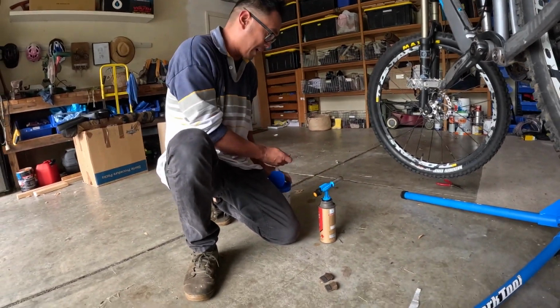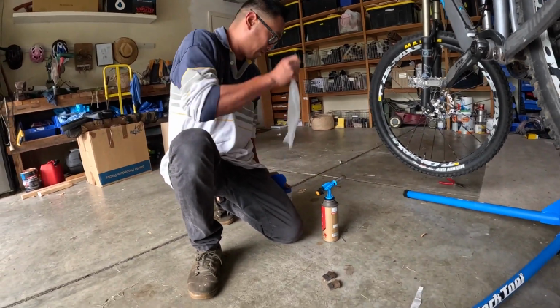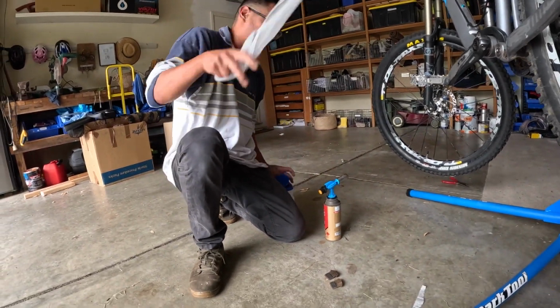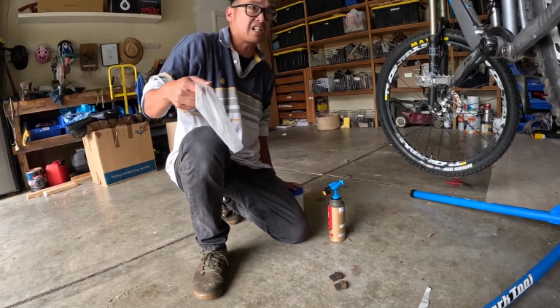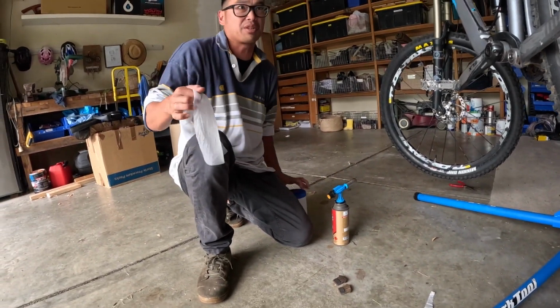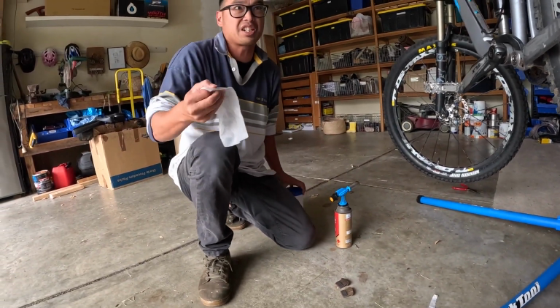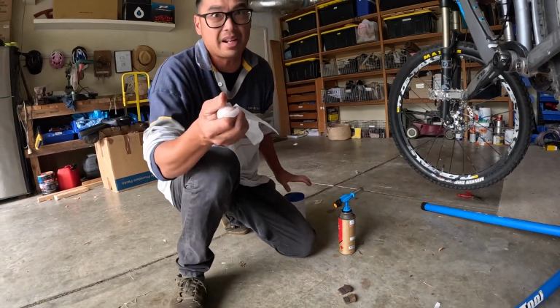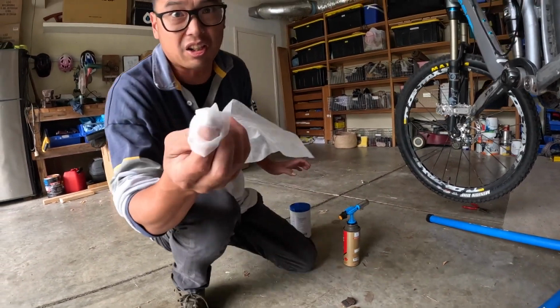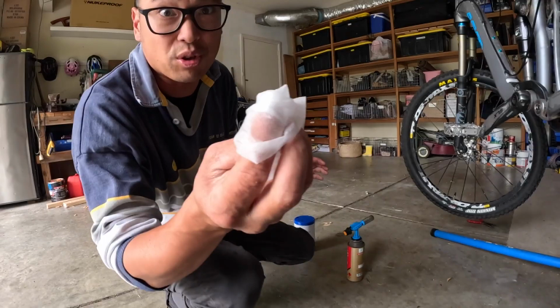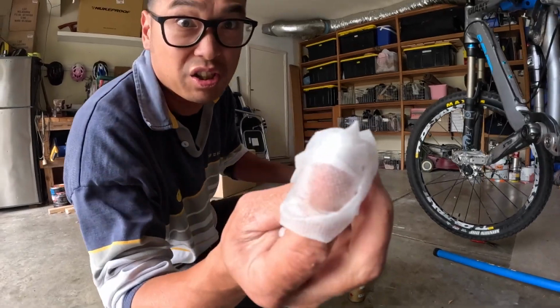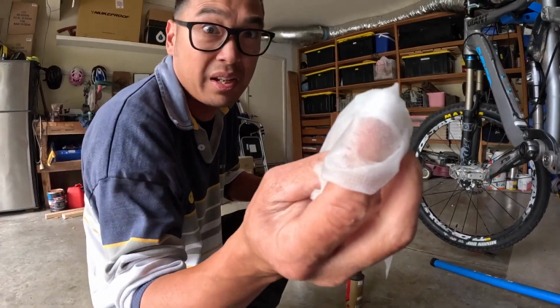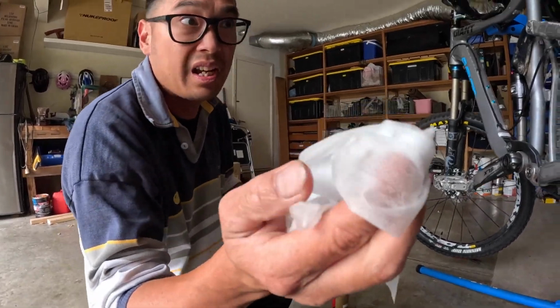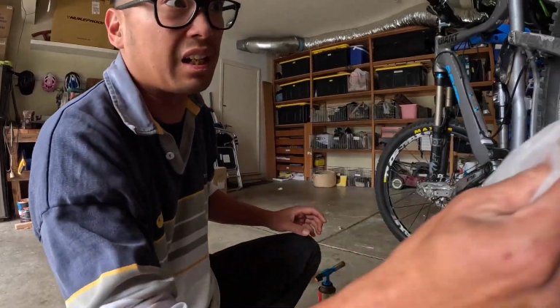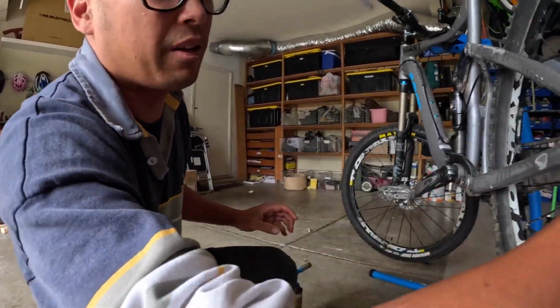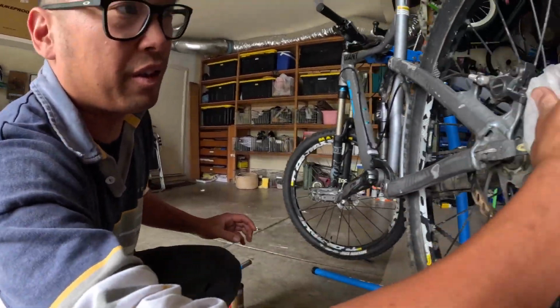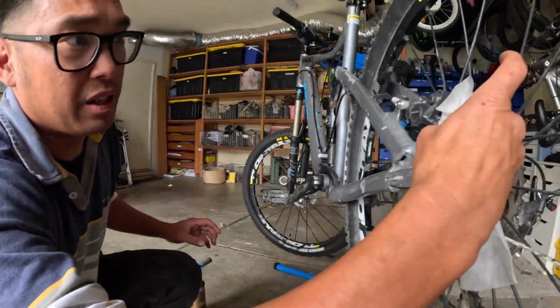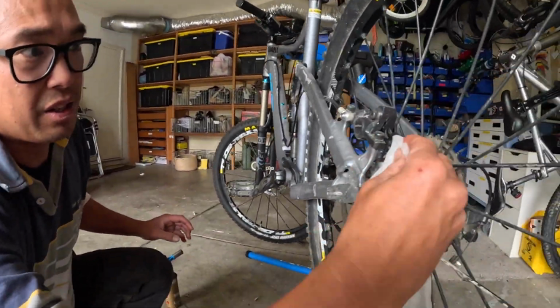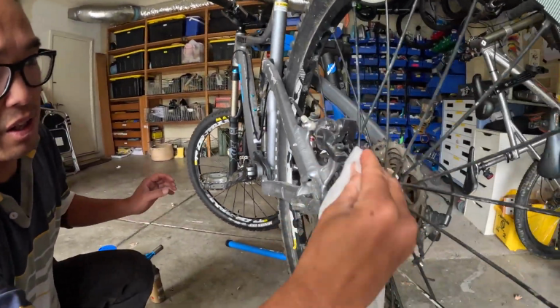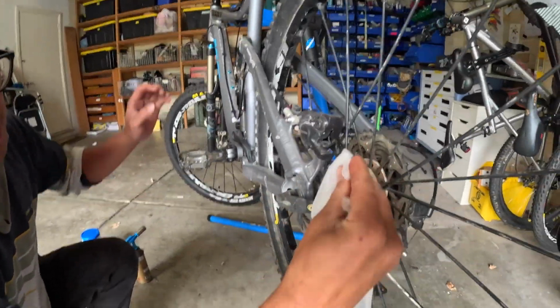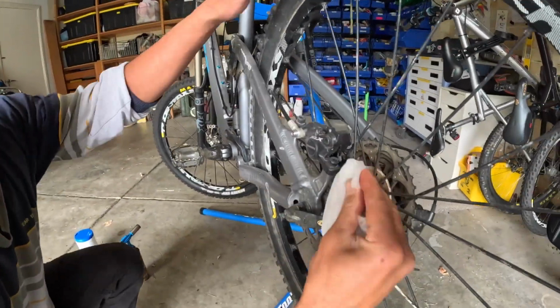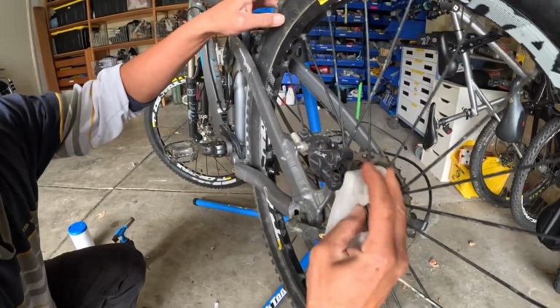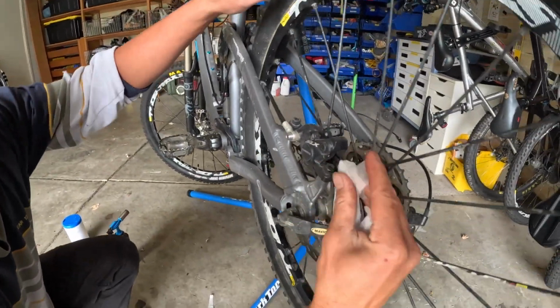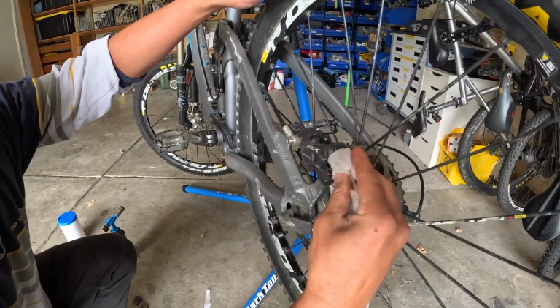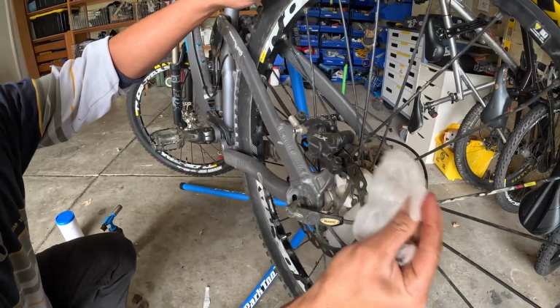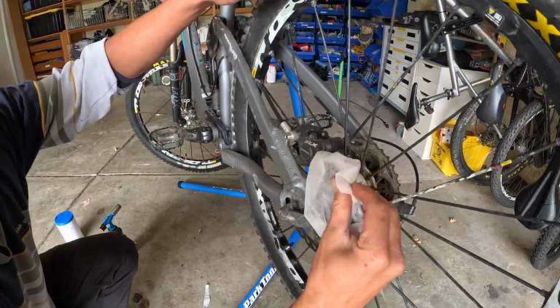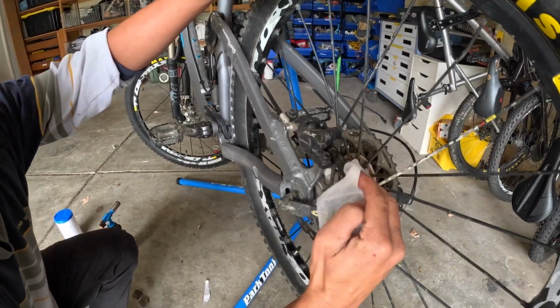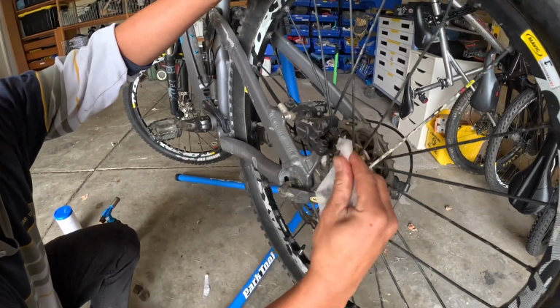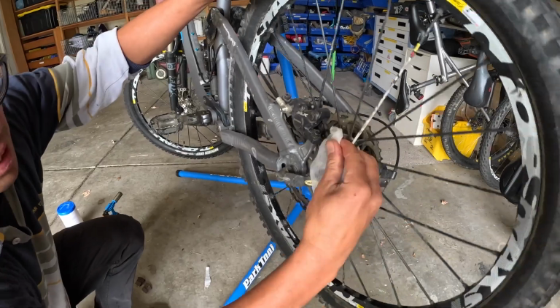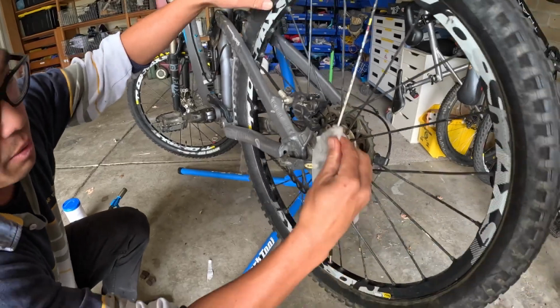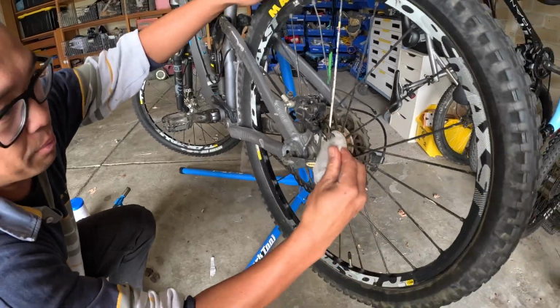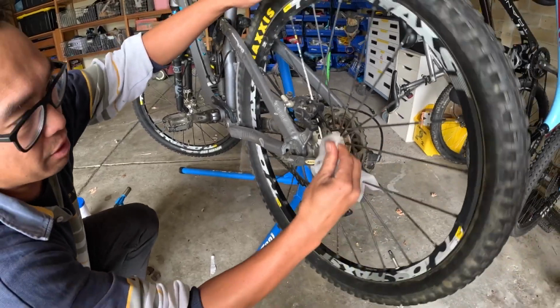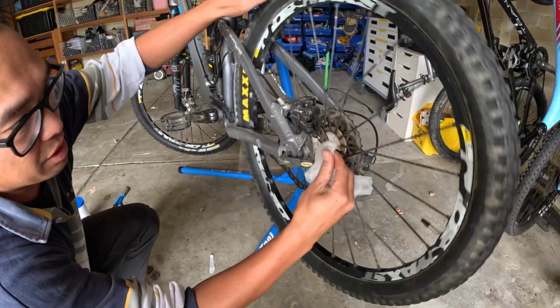Just in case someone's contaminated them or touched them, get a bit of isopropyl alcohol and clean these brake pads and brake rotors.